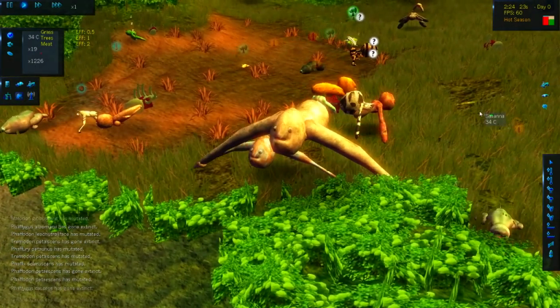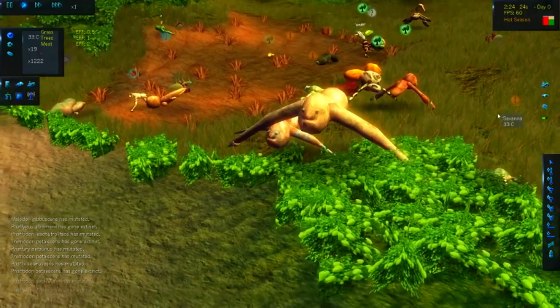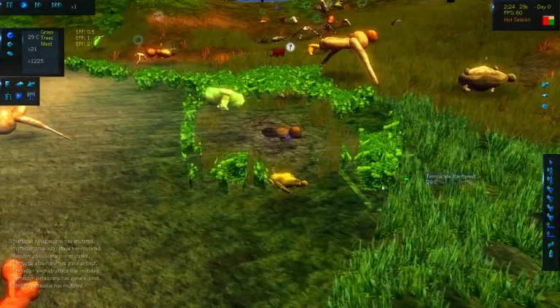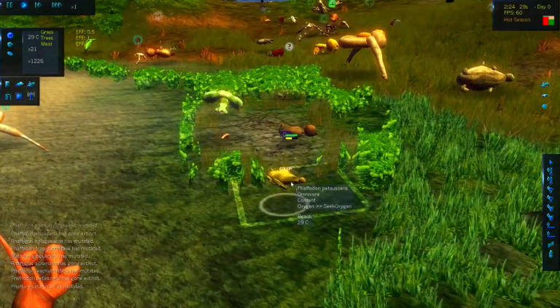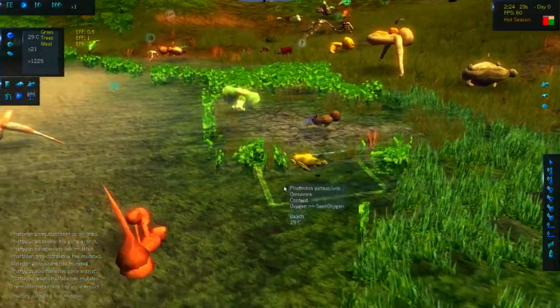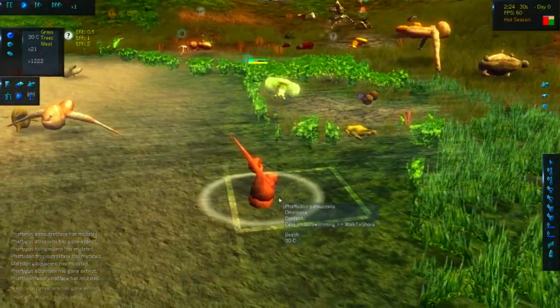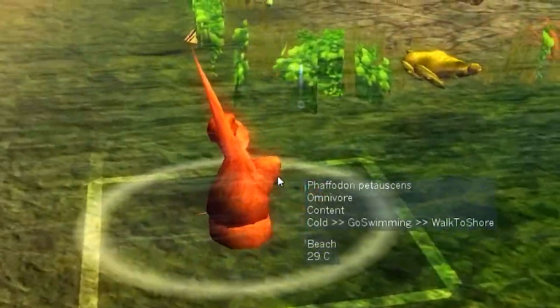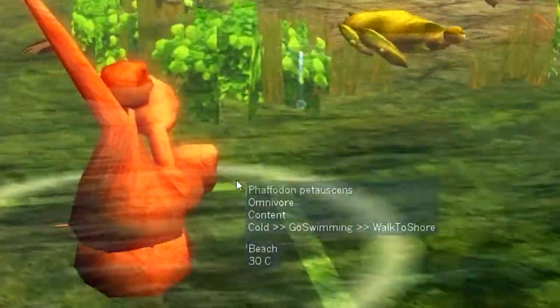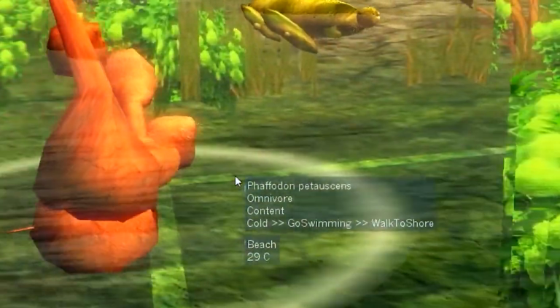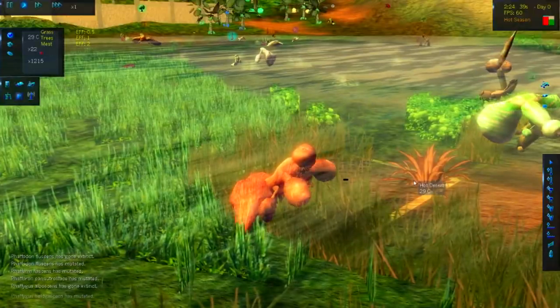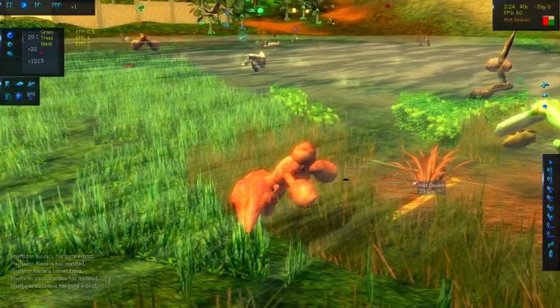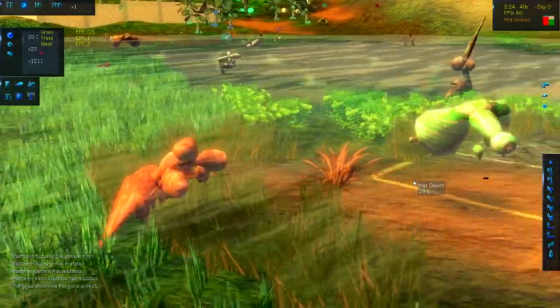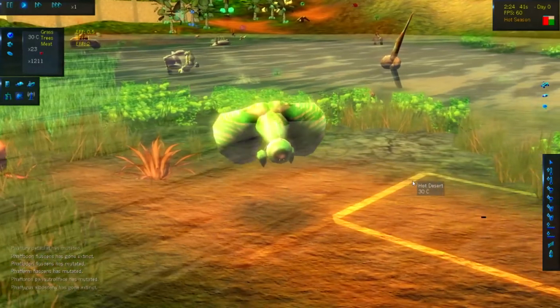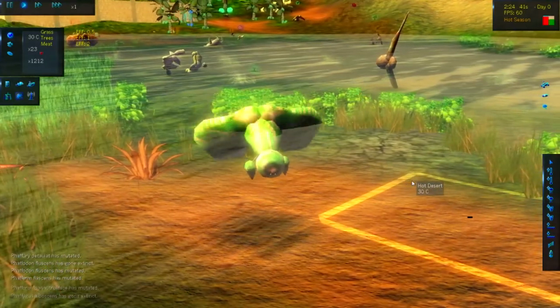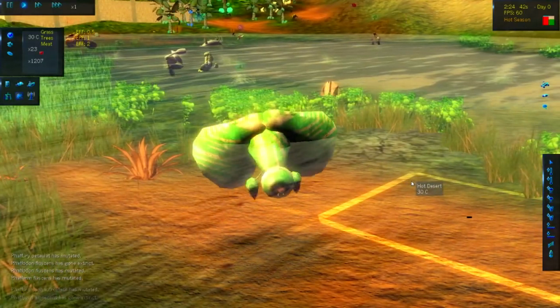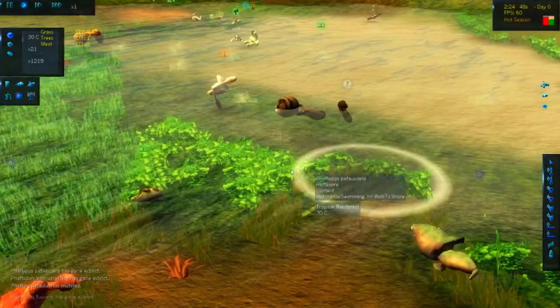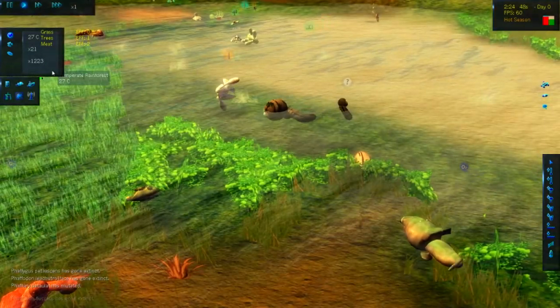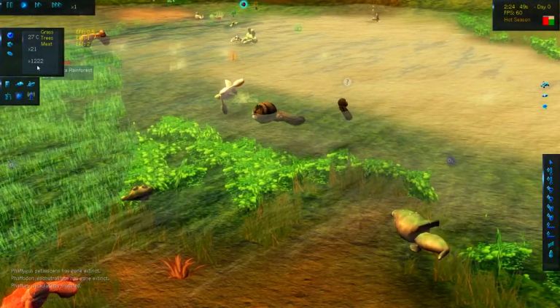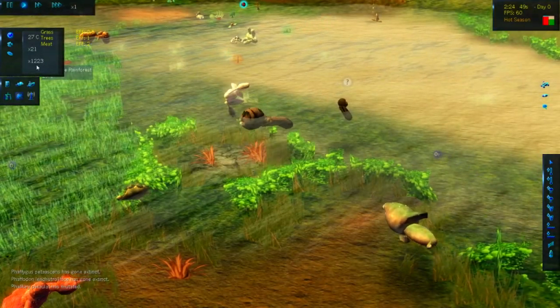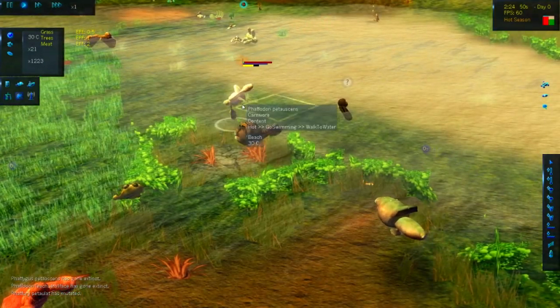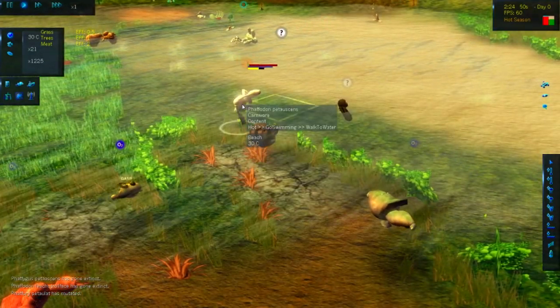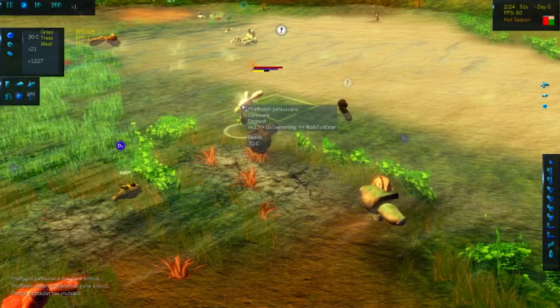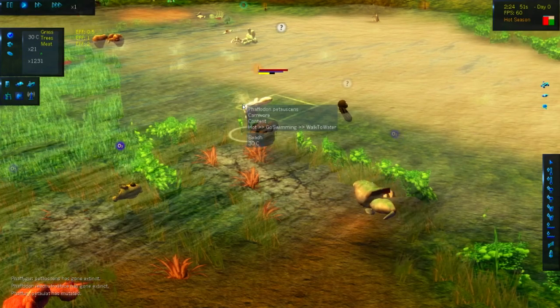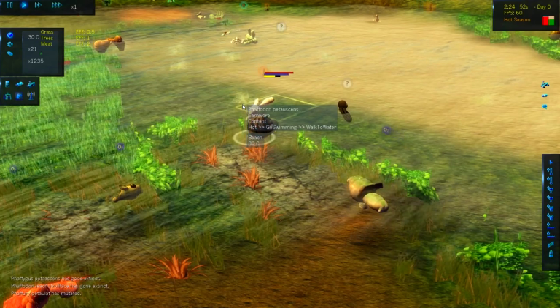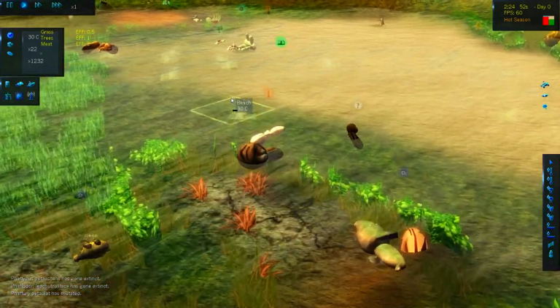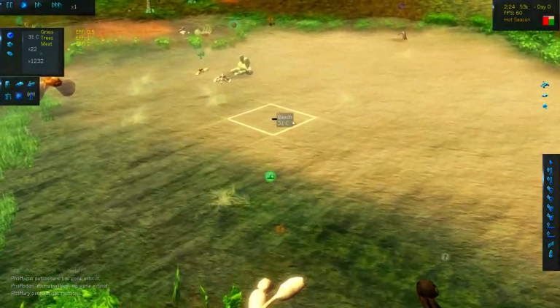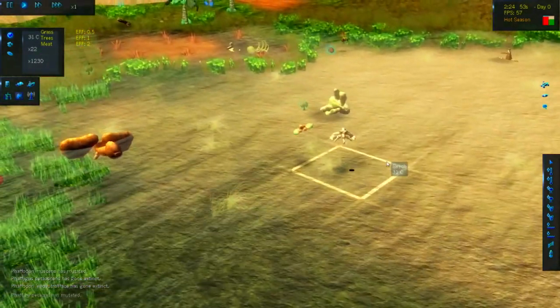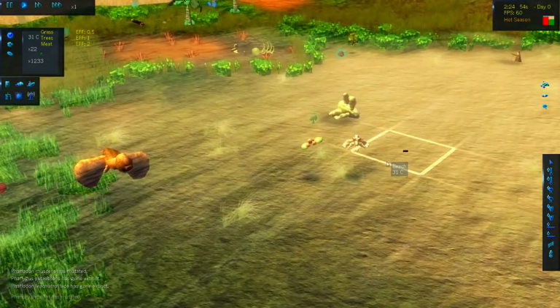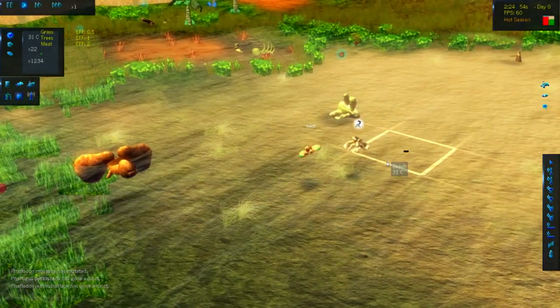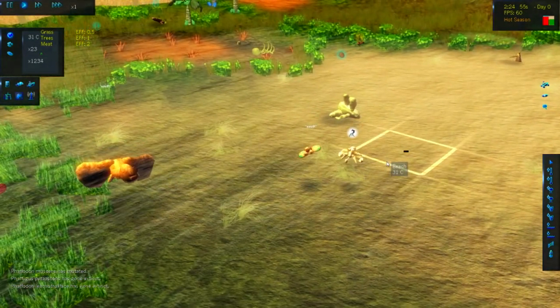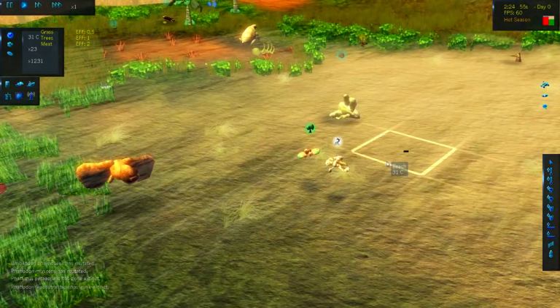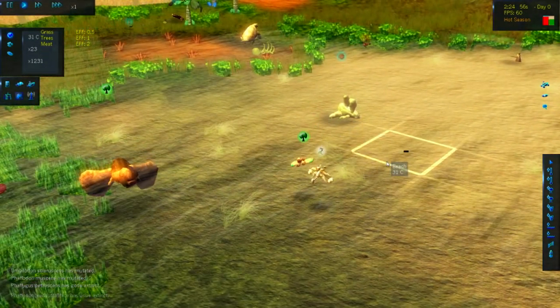Look at these things — a golden turkey, and whatever this thing is. Who knew that radiation was the answer all along? I'm pretty sure we have about 1,200 creatures, but I think we have 1,200 individual species at this point. We hit them with so much radiation that everything took its own root.